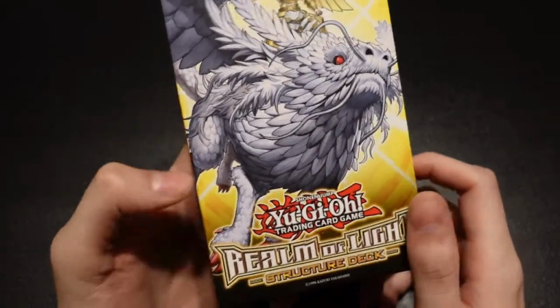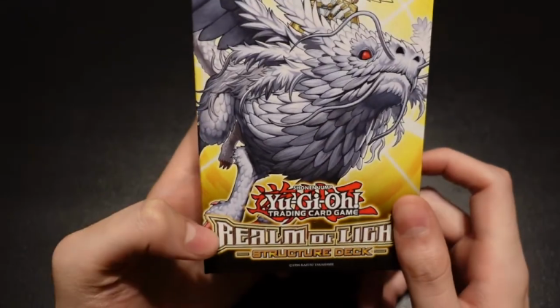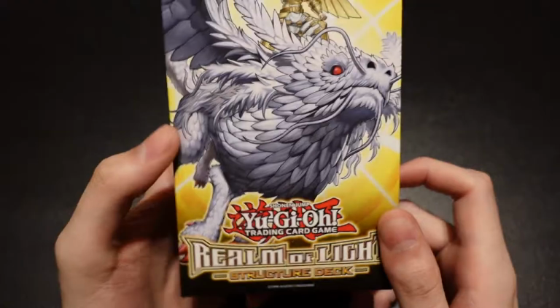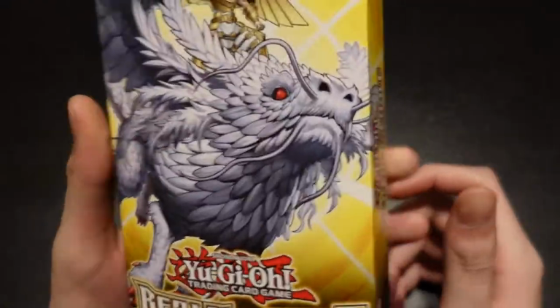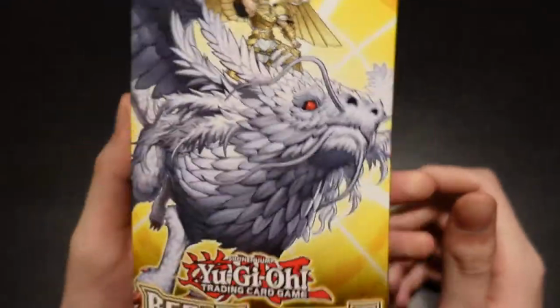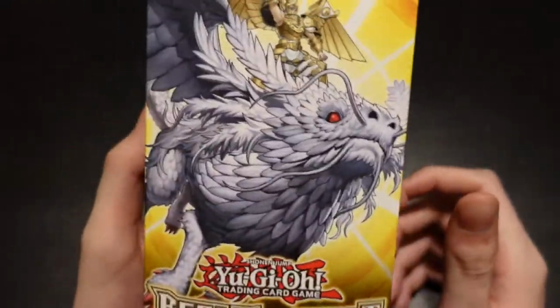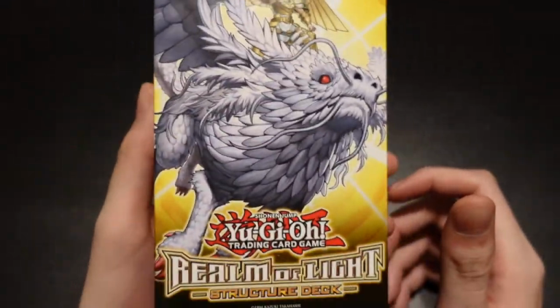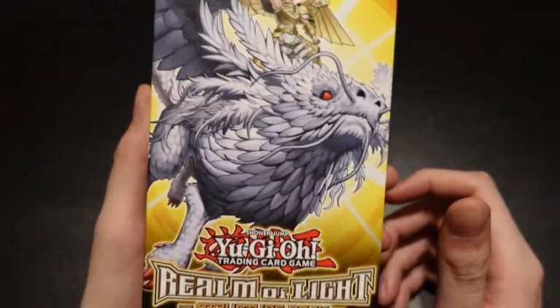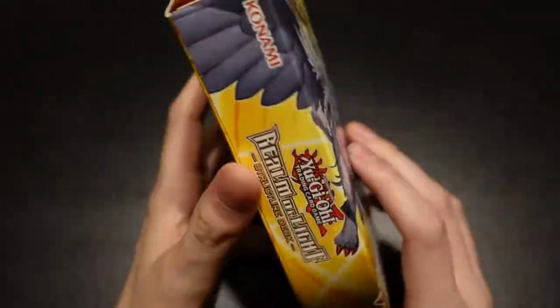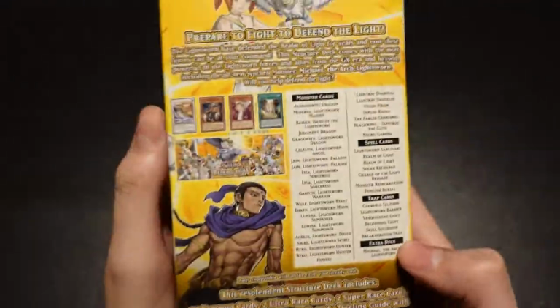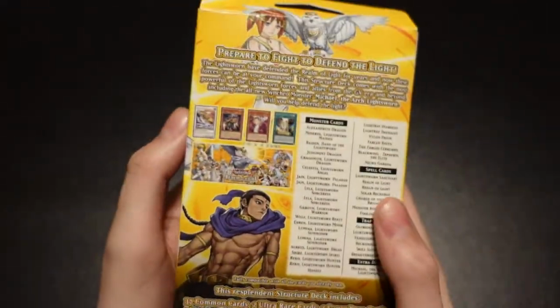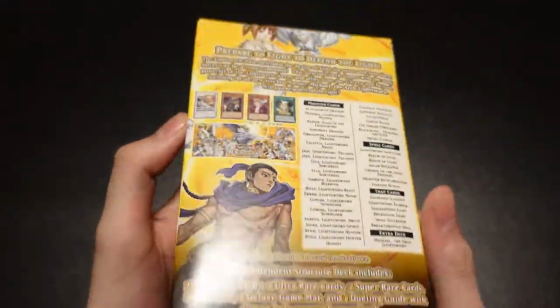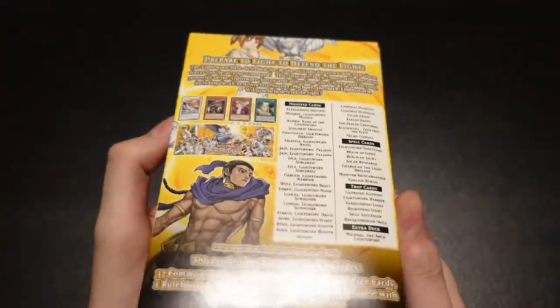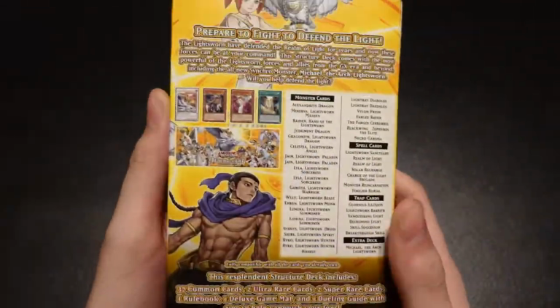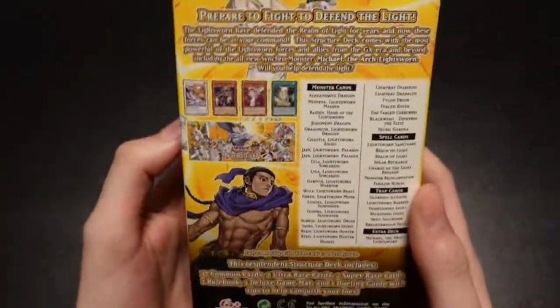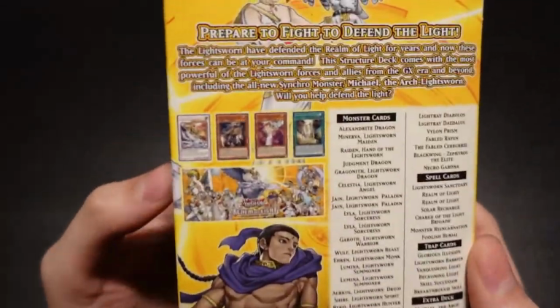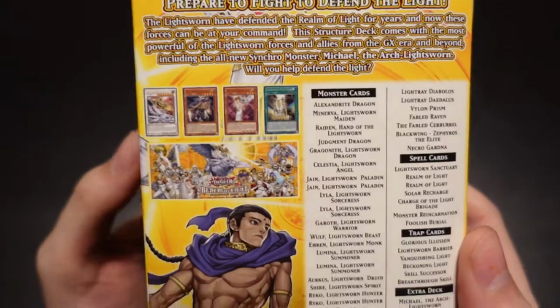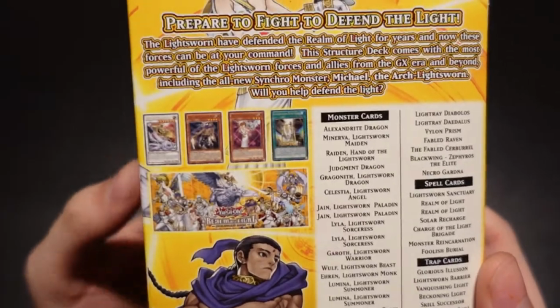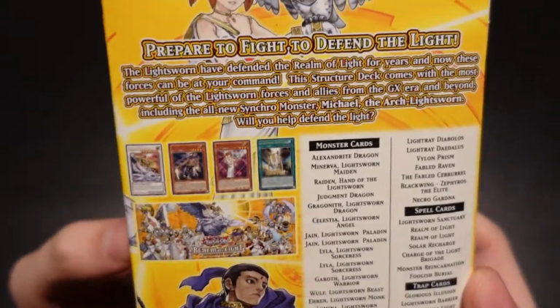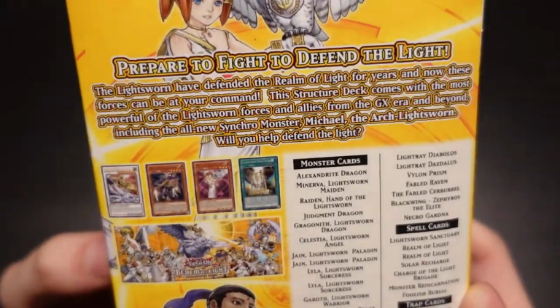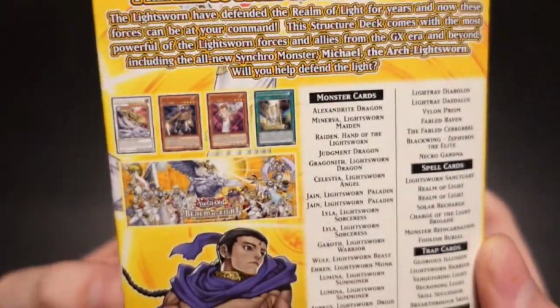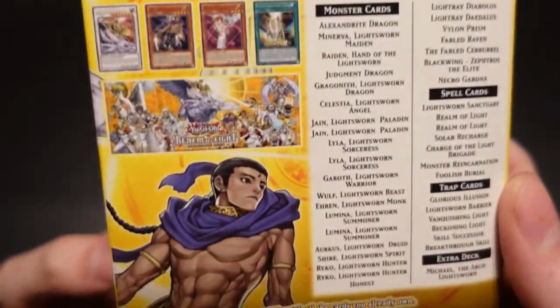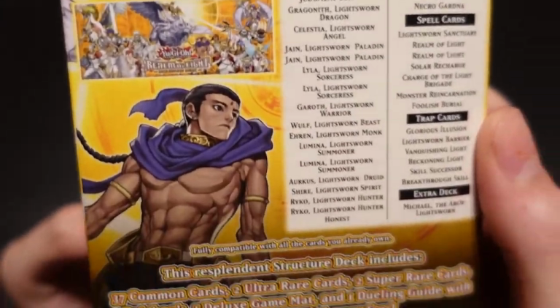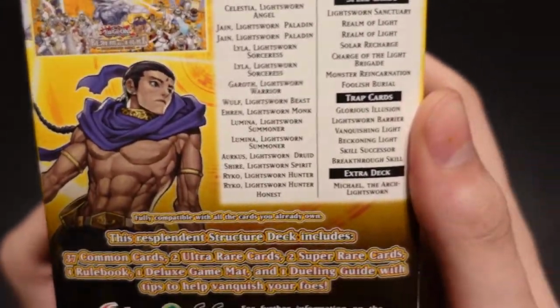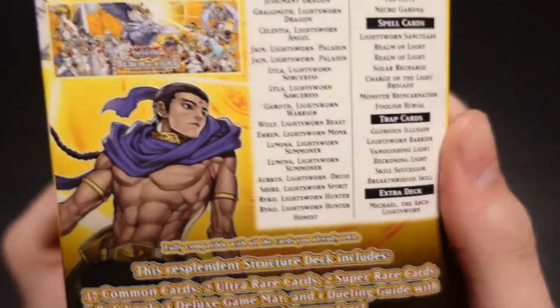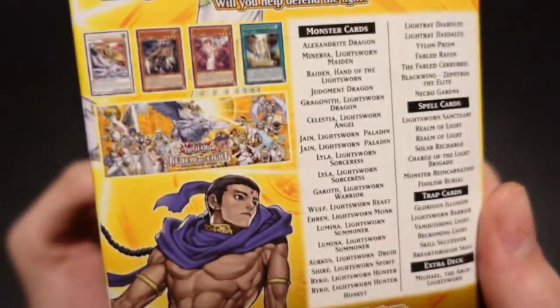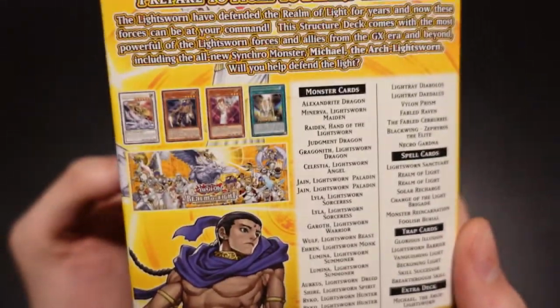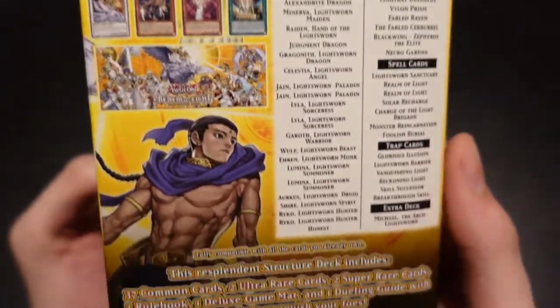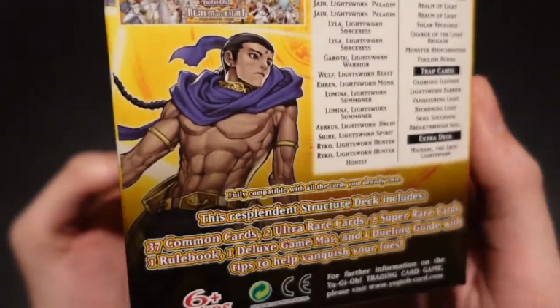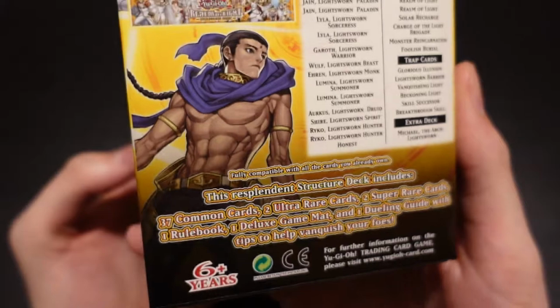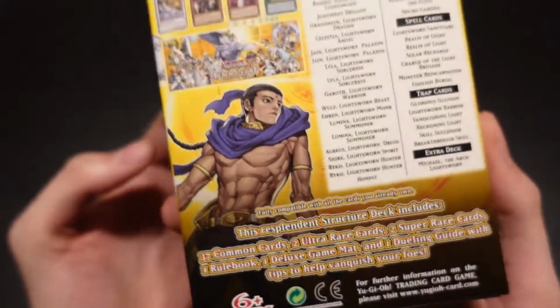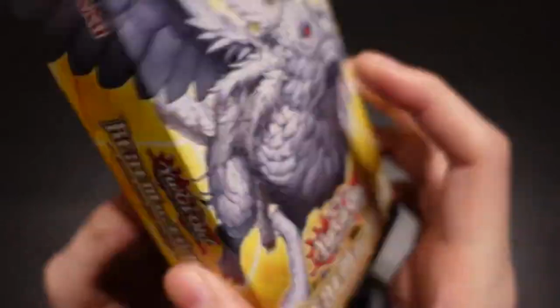We're going to be unboxing the Lightsworn structure deck that you guys see that I have in my hand. So we're going to be looking at this one today guys and go through. And this is going to be the deck that I'm going to build to teach new players how to play.